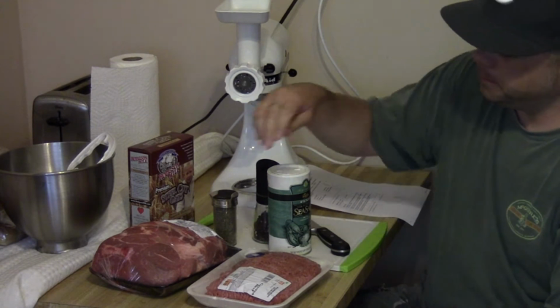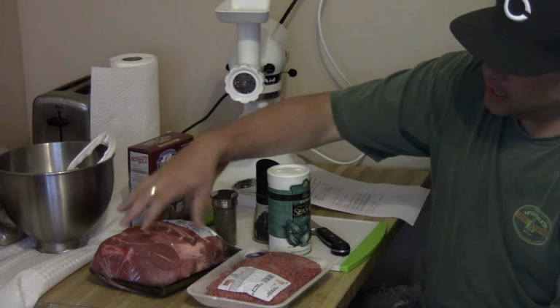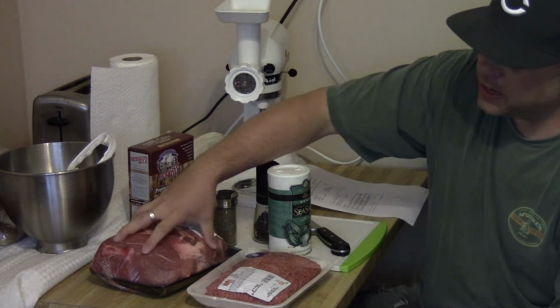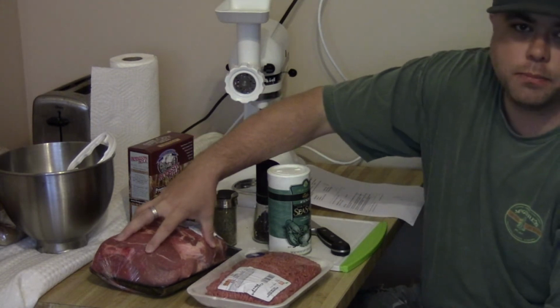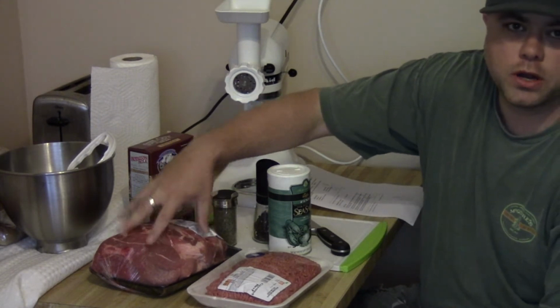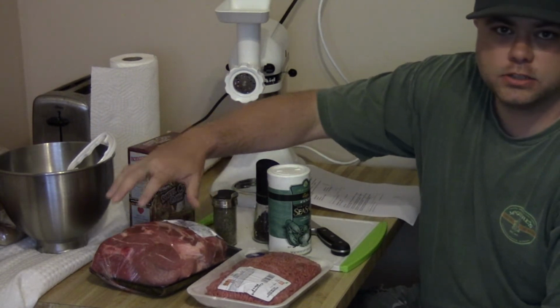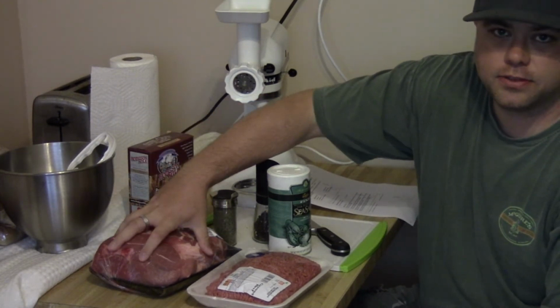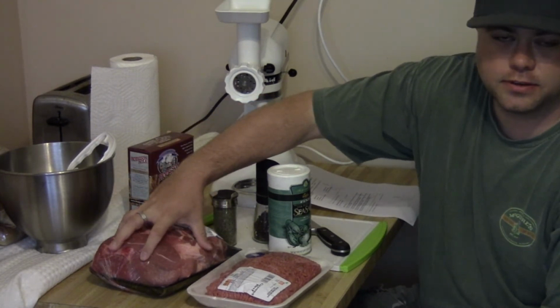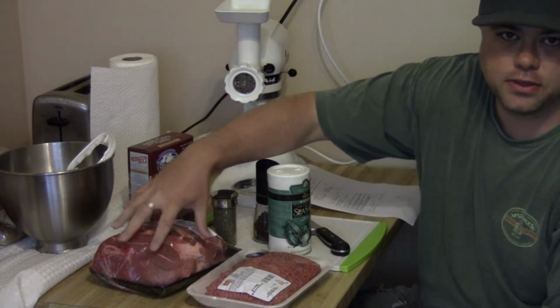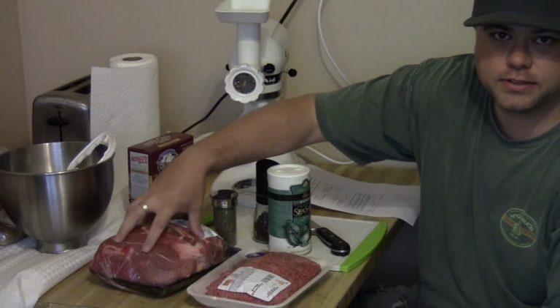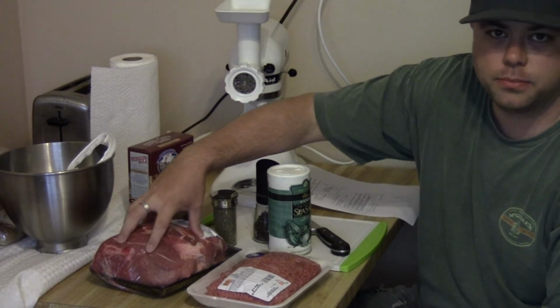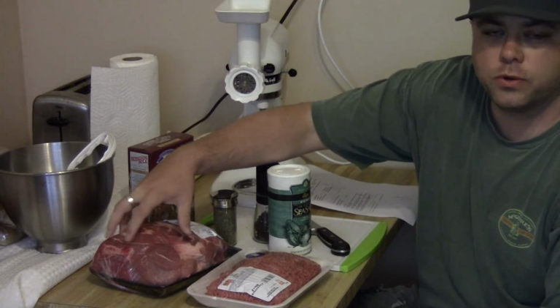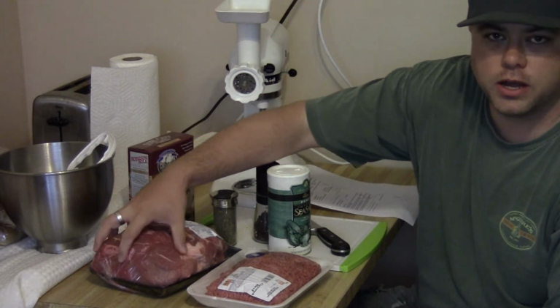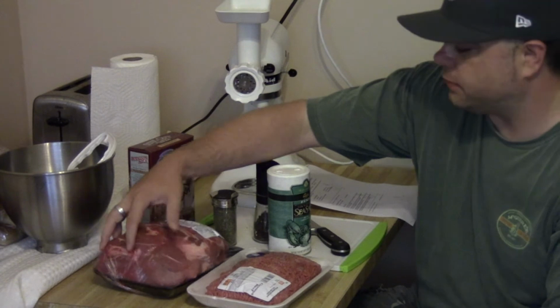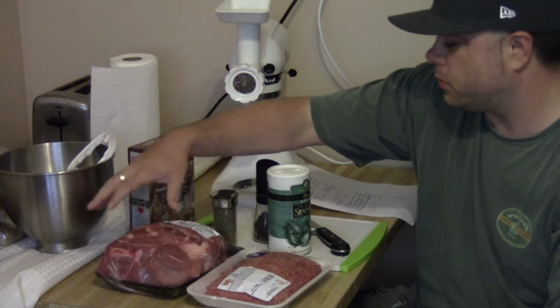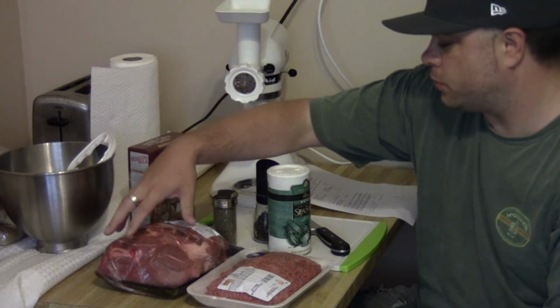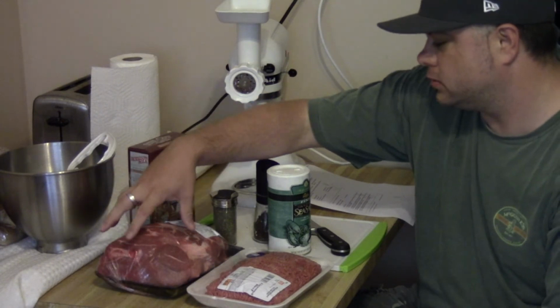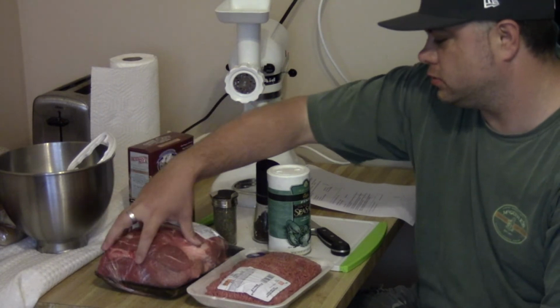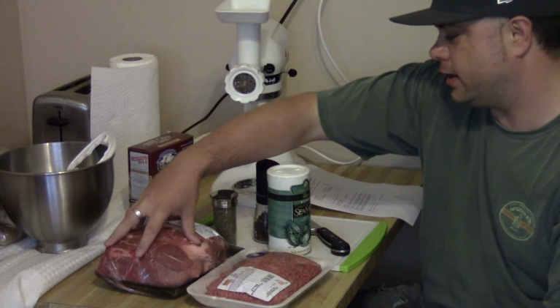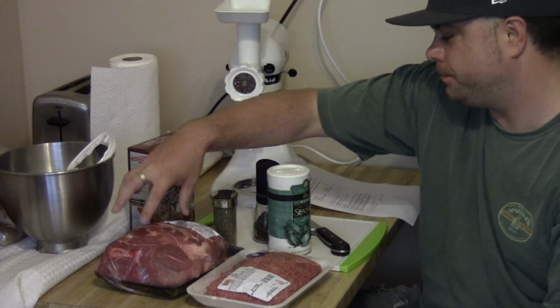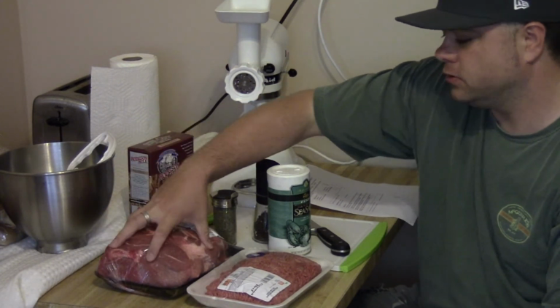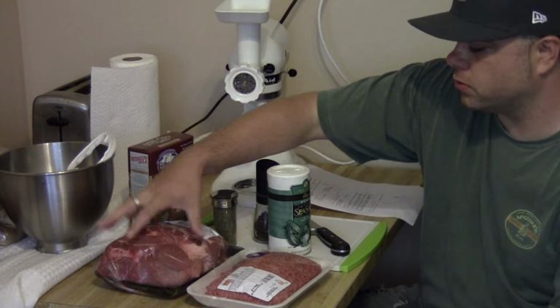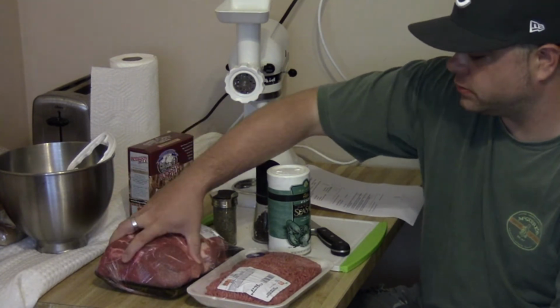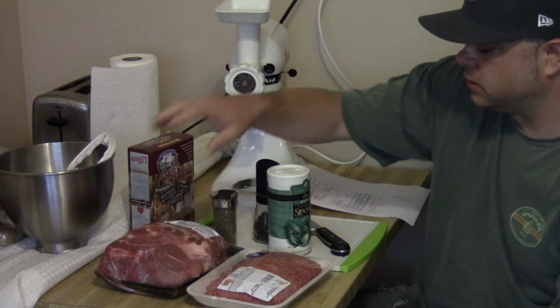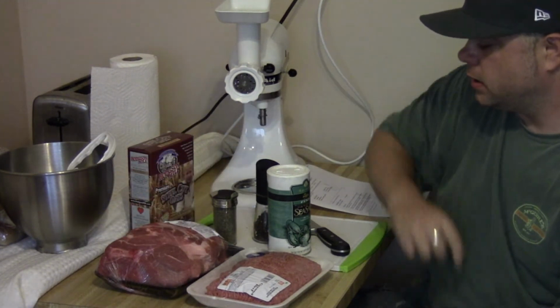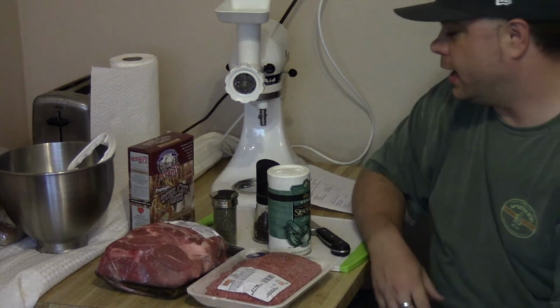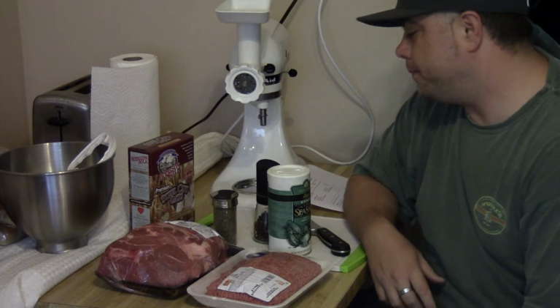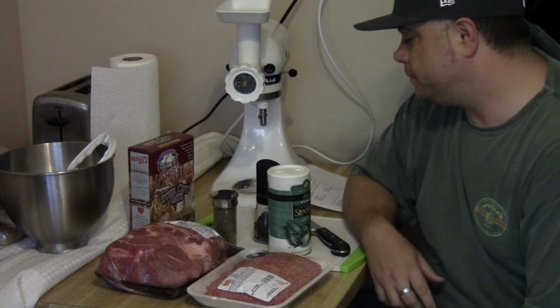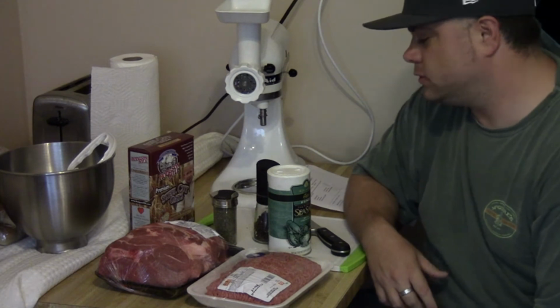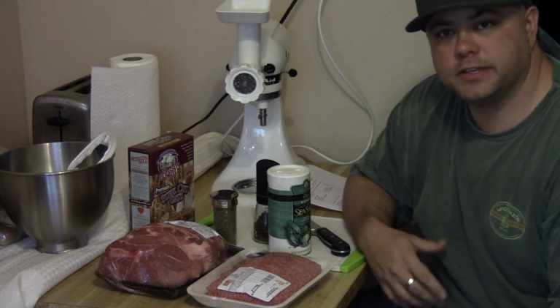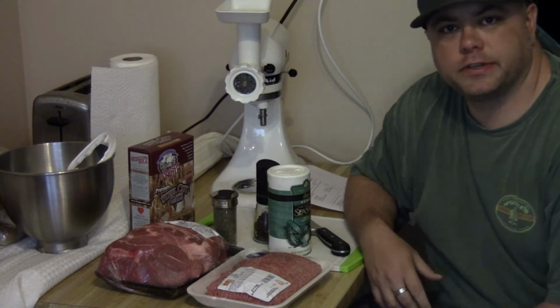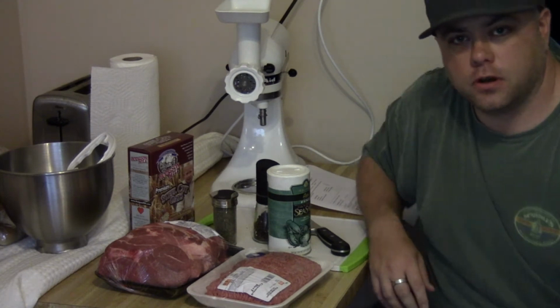You can buy ground pork. I just got the shoulder because I think it tastes a little better when you grind it off a pork shoulder roast. So that's it — let's get started.